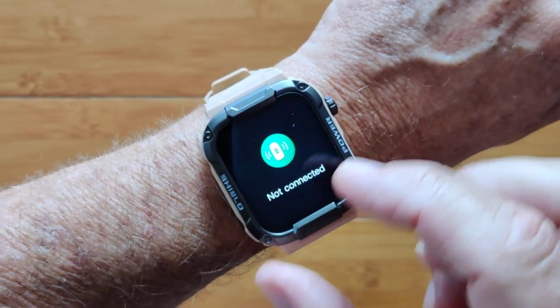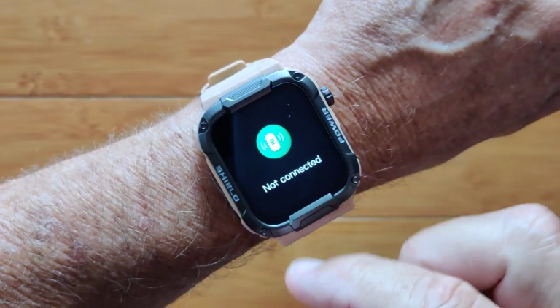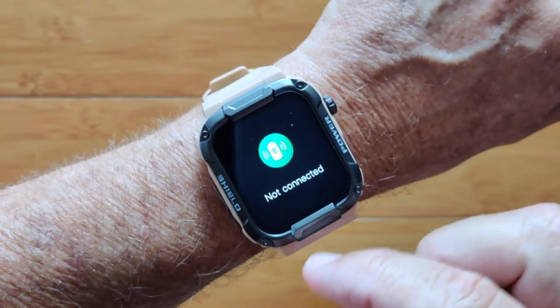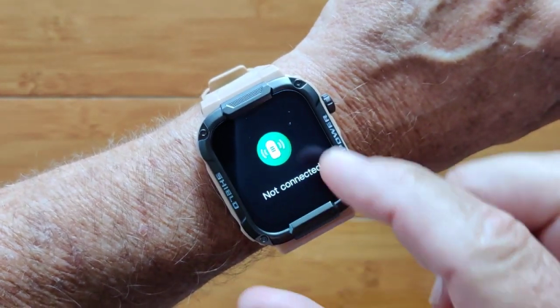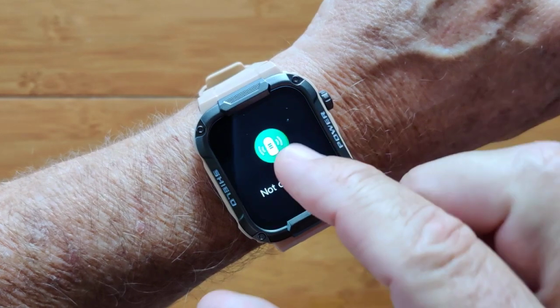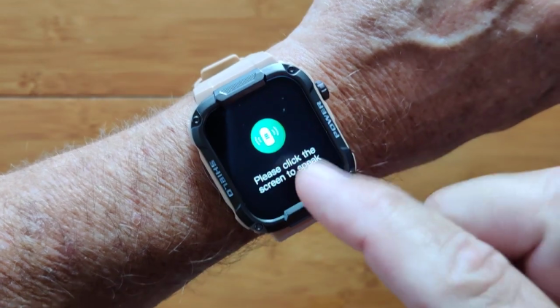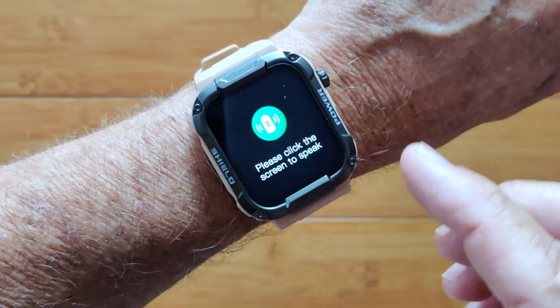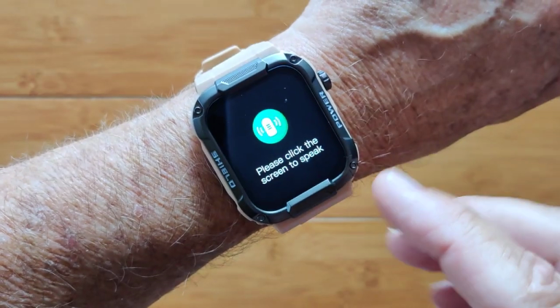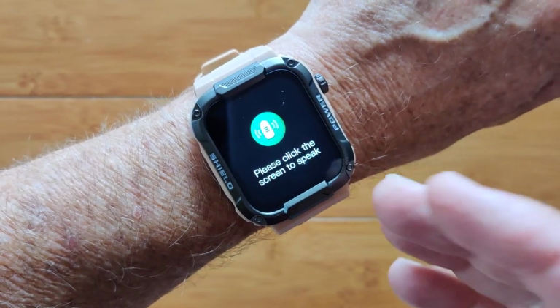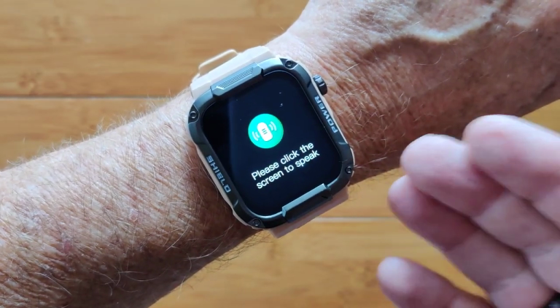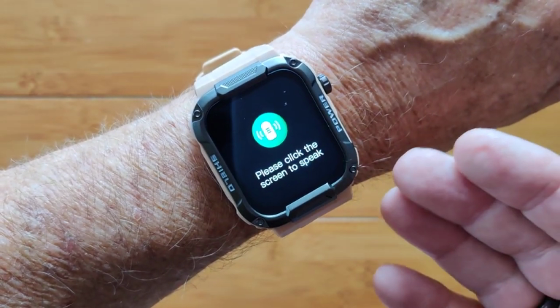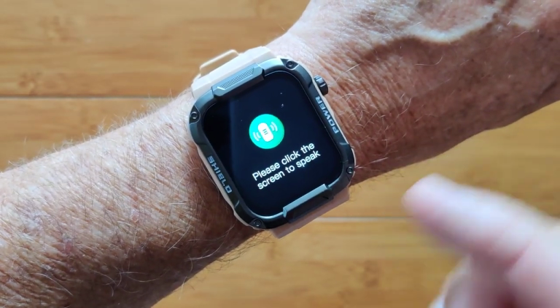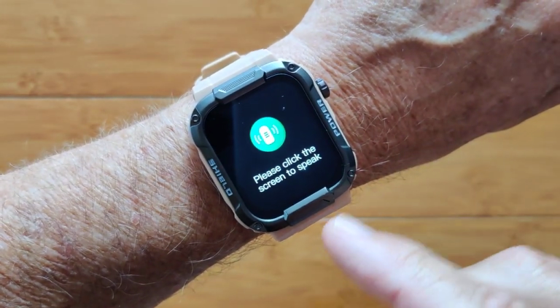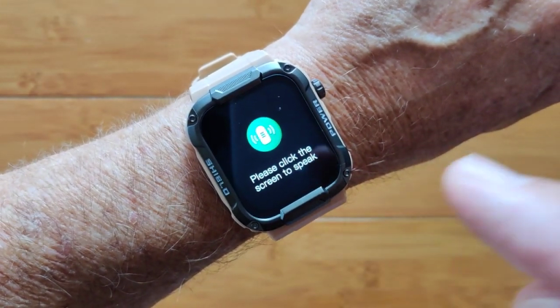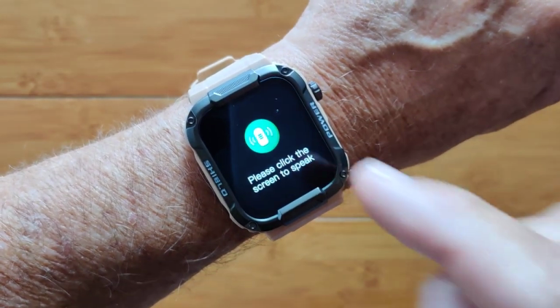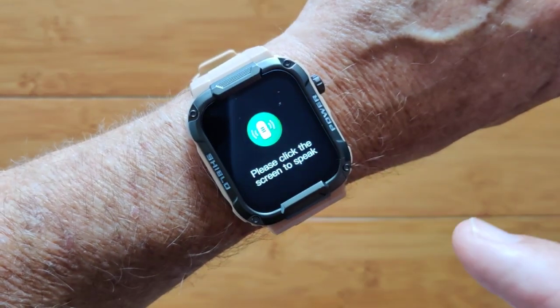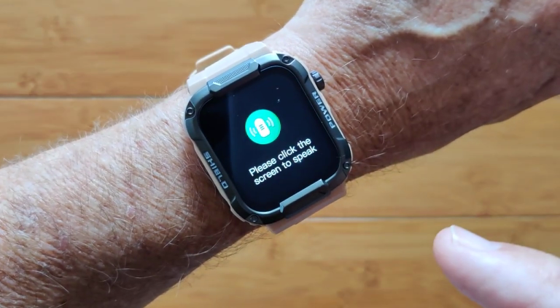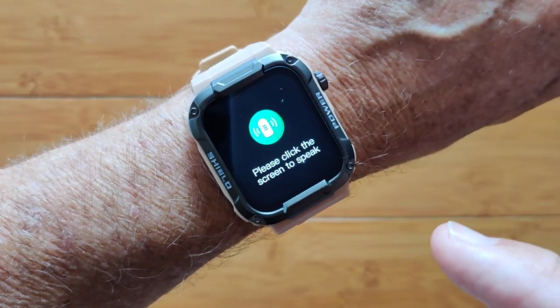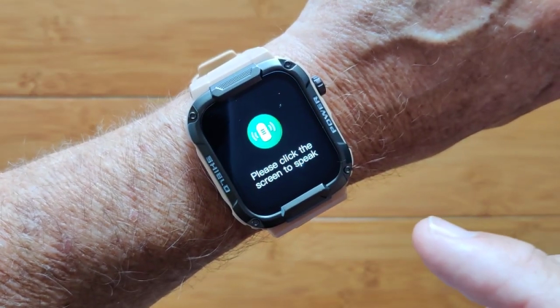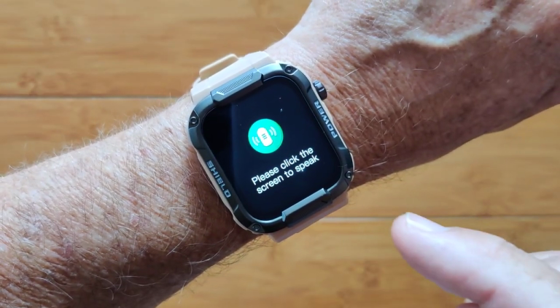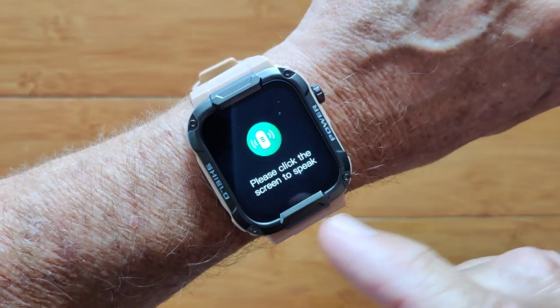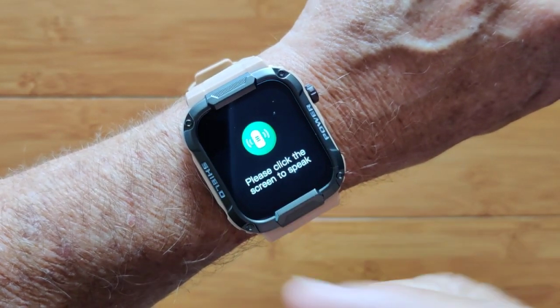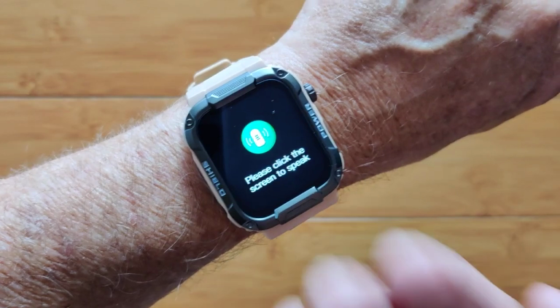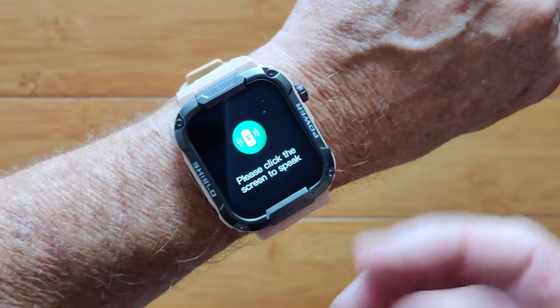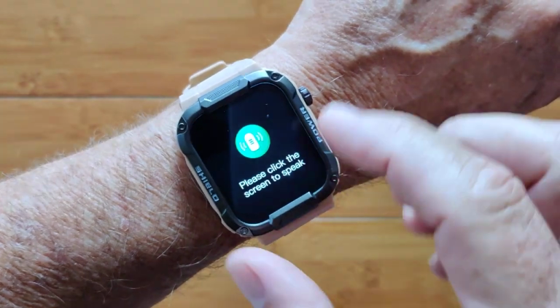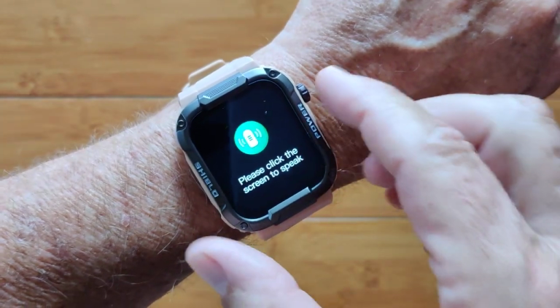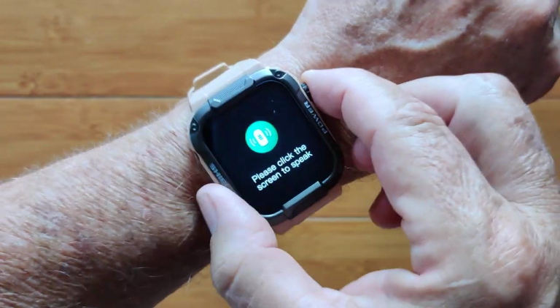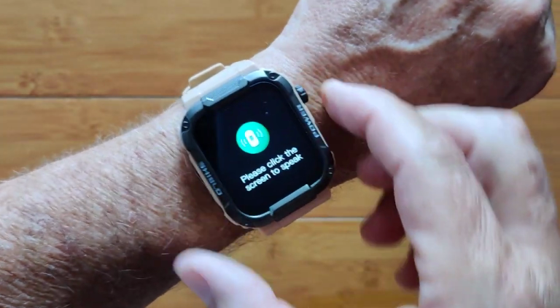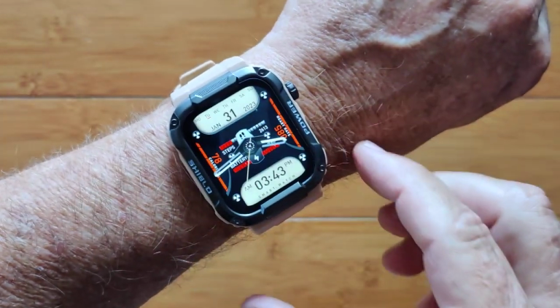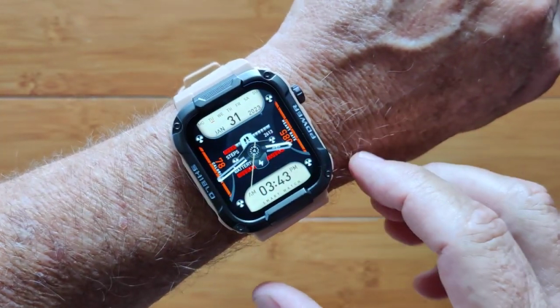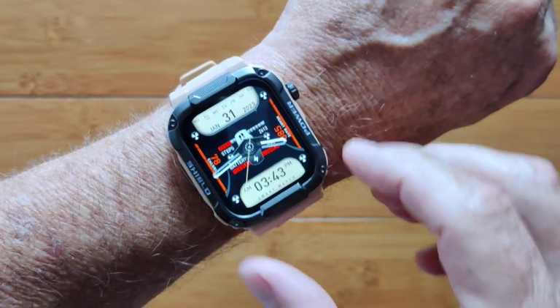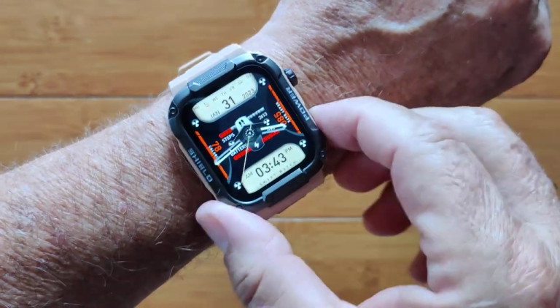Then you've got your Siri or Google. If you've got this thing set up you can interrogate and get your answers right back on the phone as well.